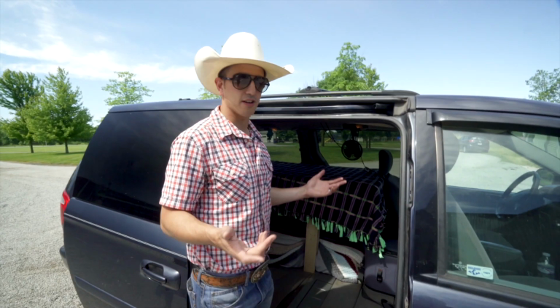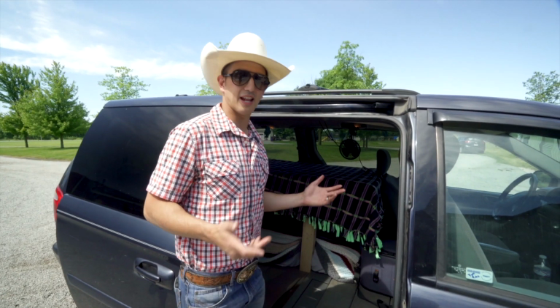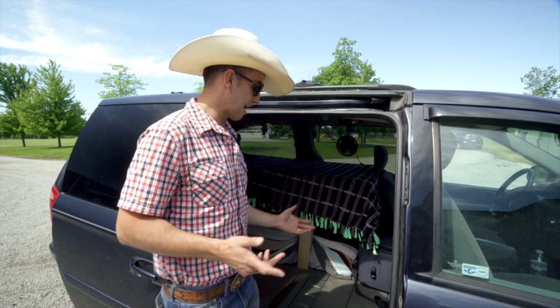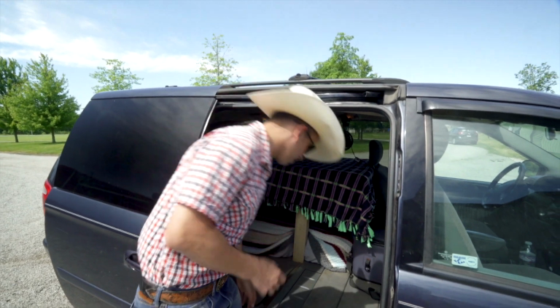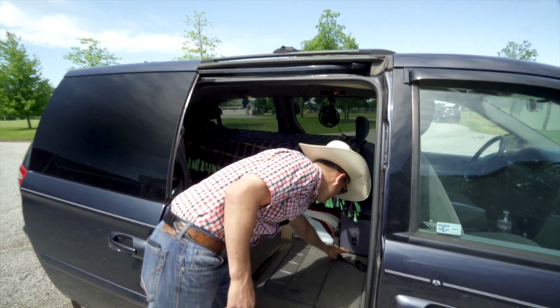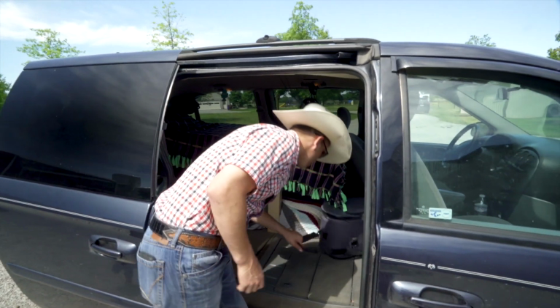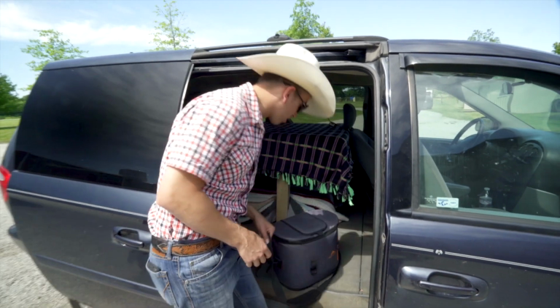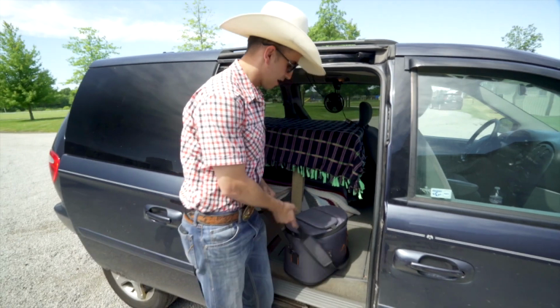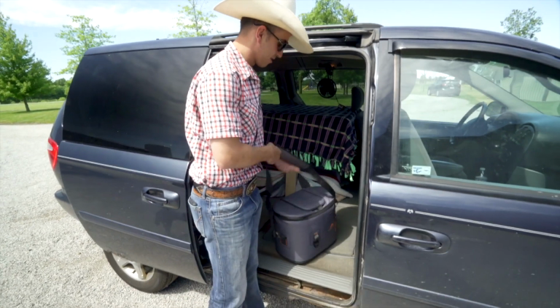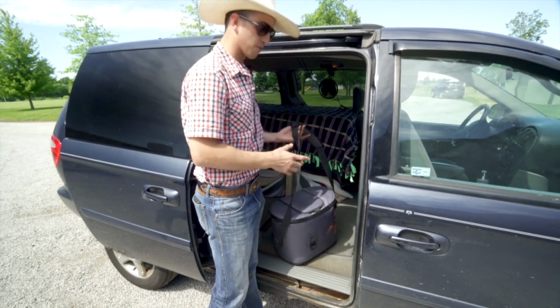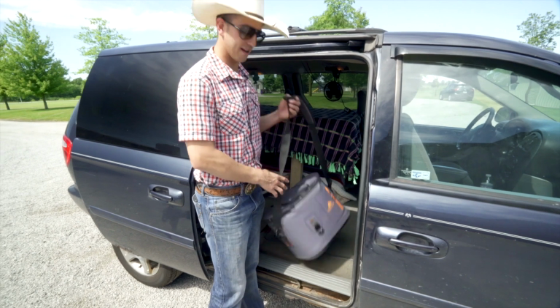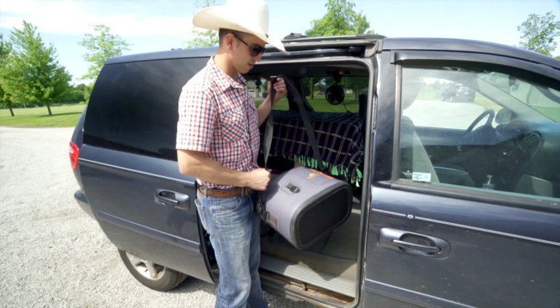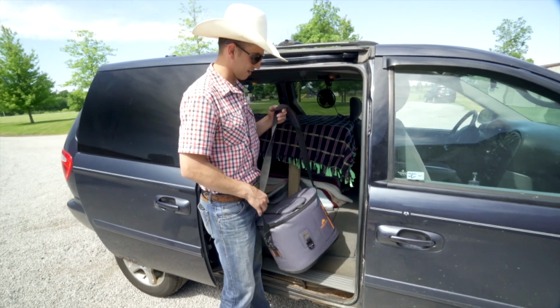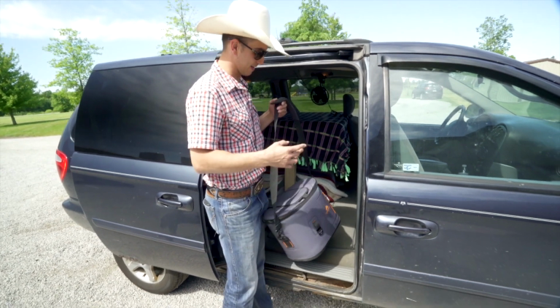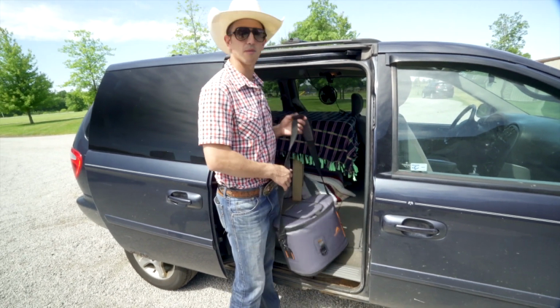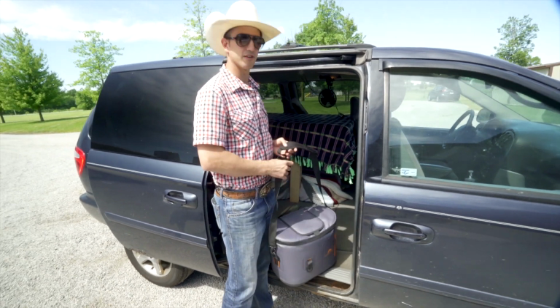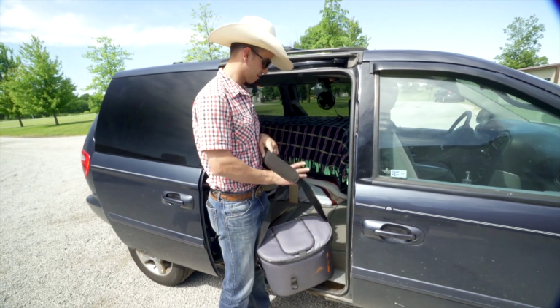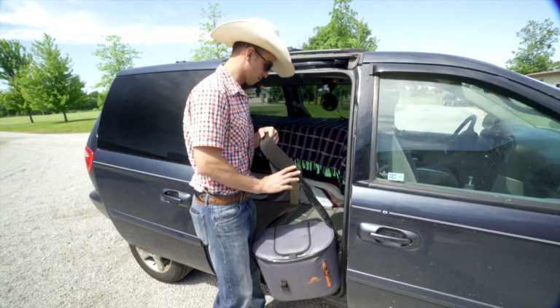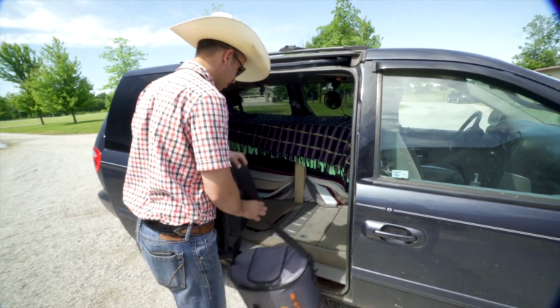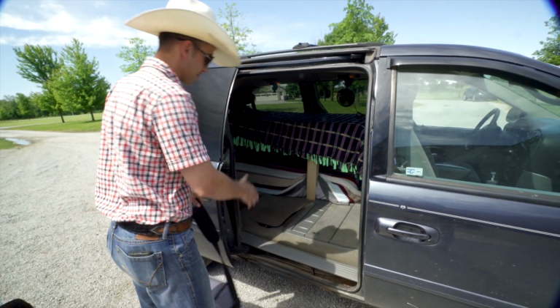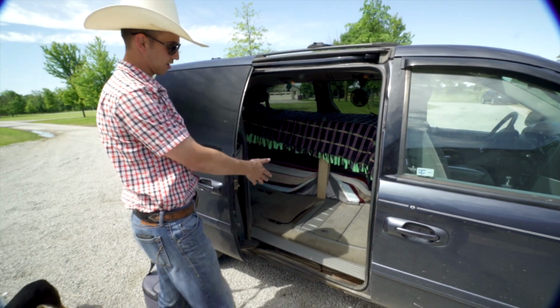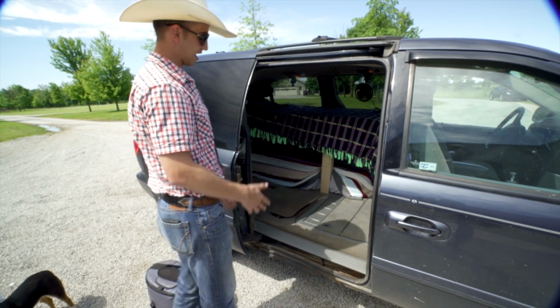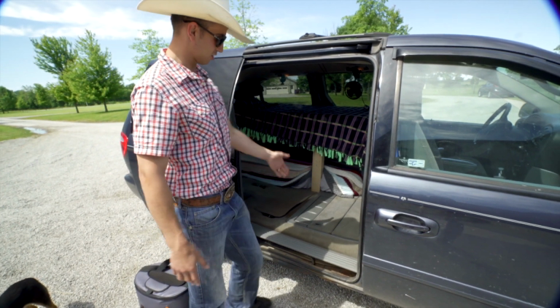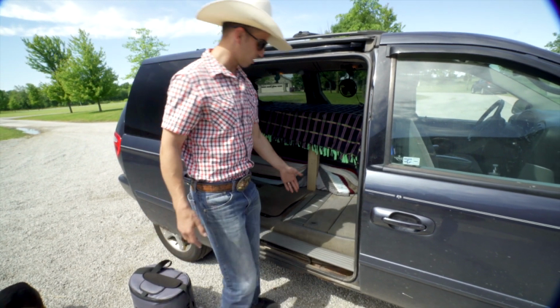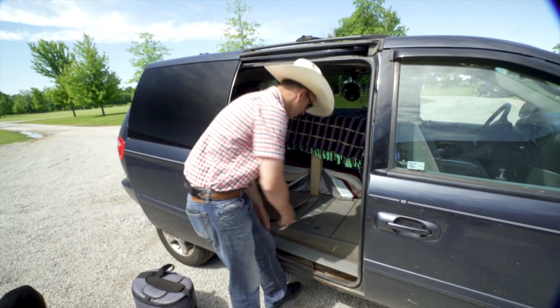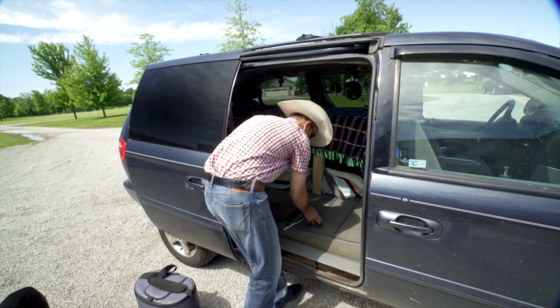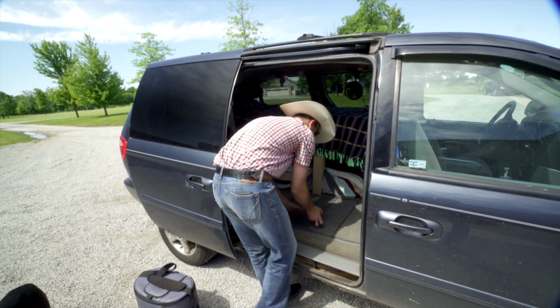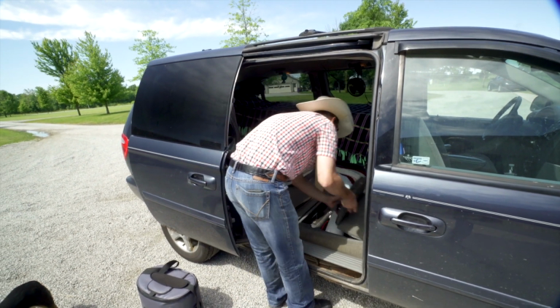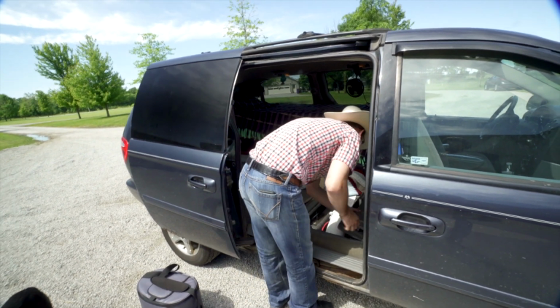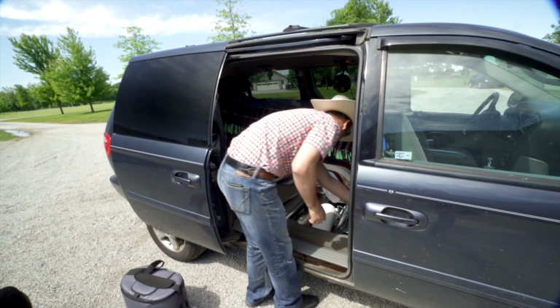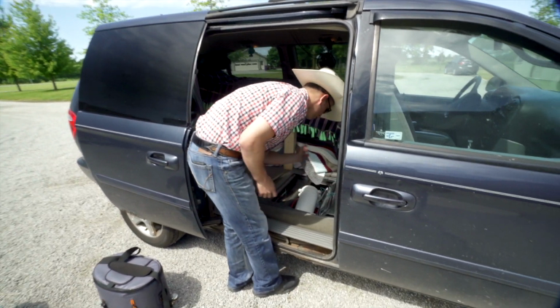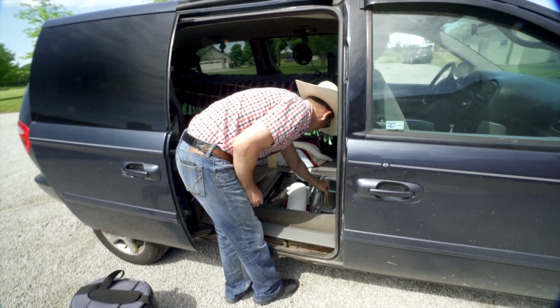Another key thing I like to have at all times is a cooler — doesn't matter what kind. I use this one to keep my water and stuff while I'm rodeoing. Now I'll show you the stow-and-go storage area — I put a bunch of stuff in here.